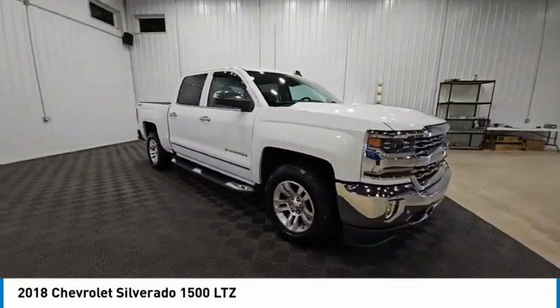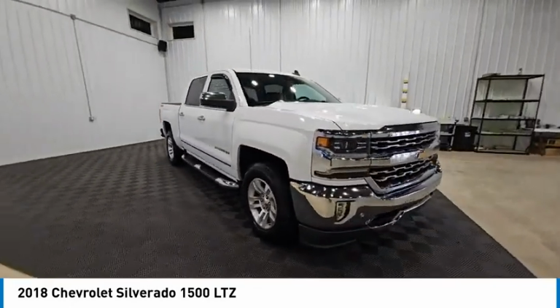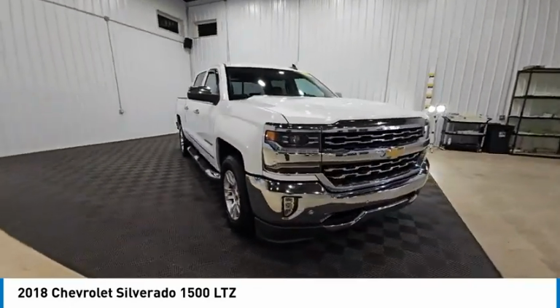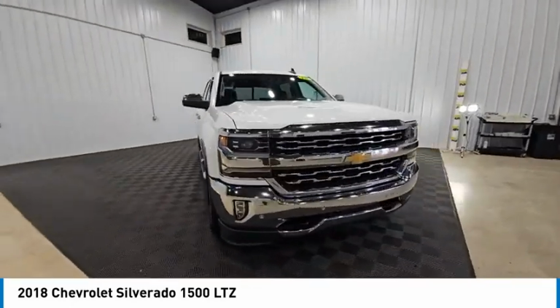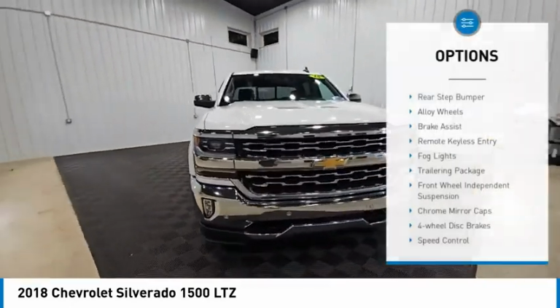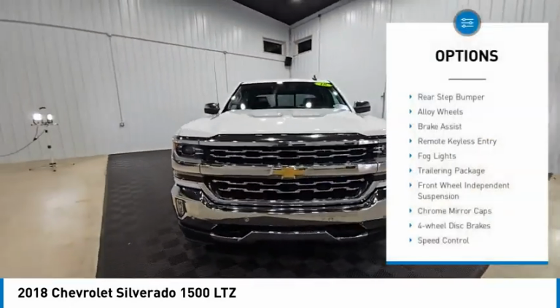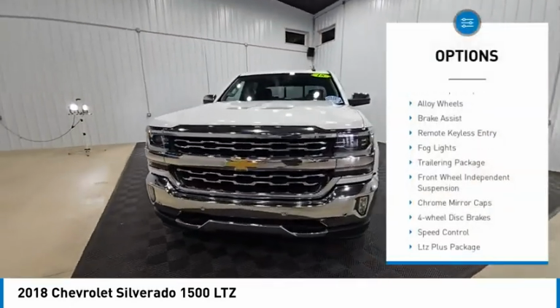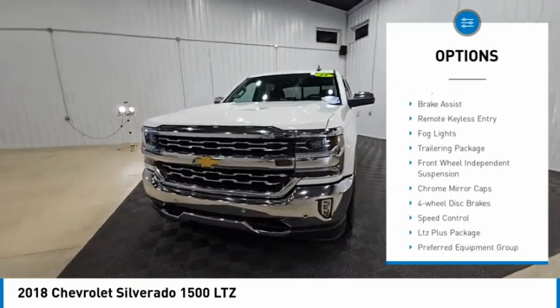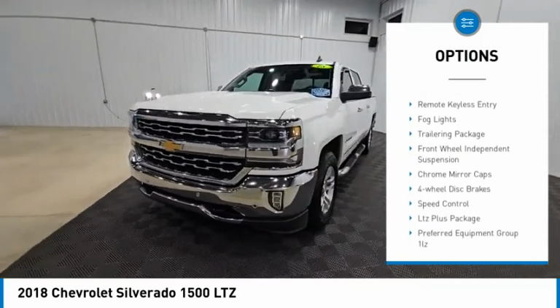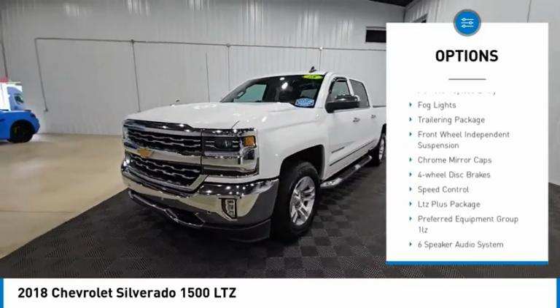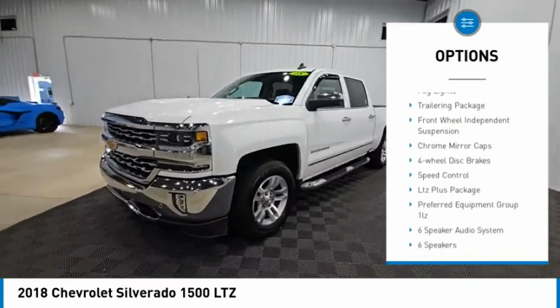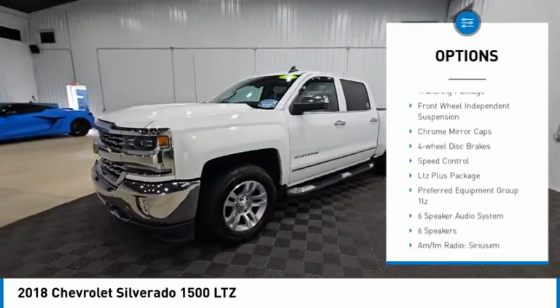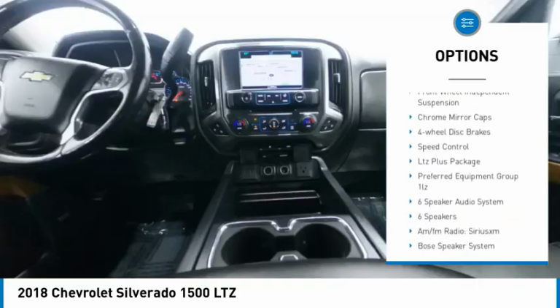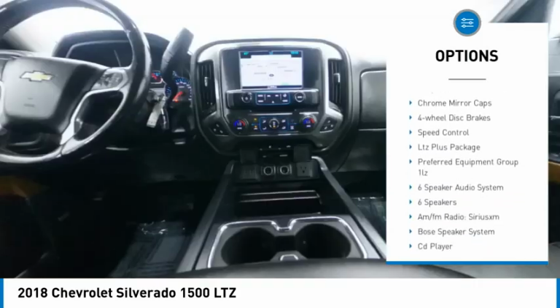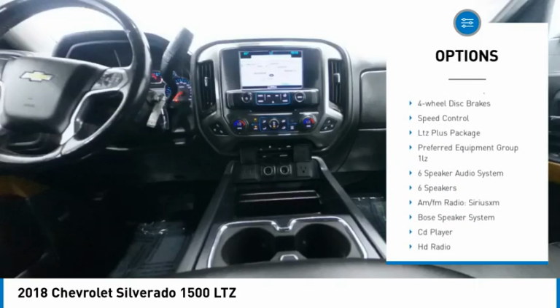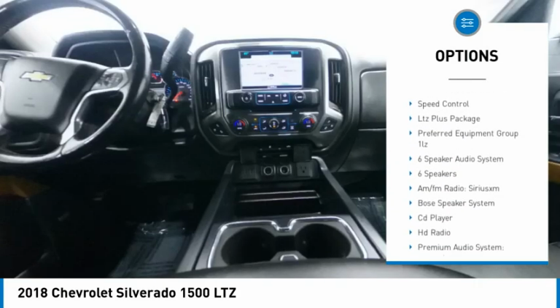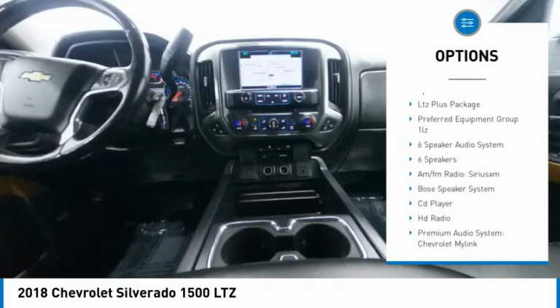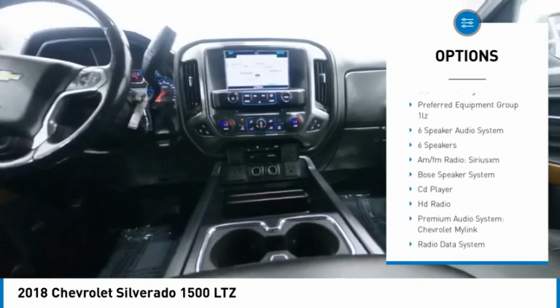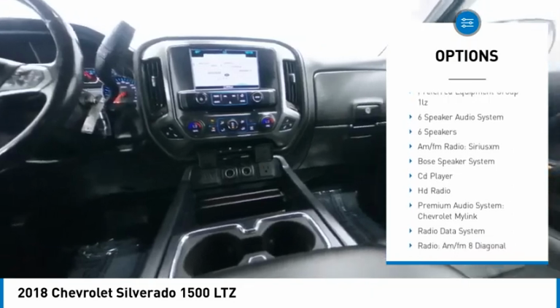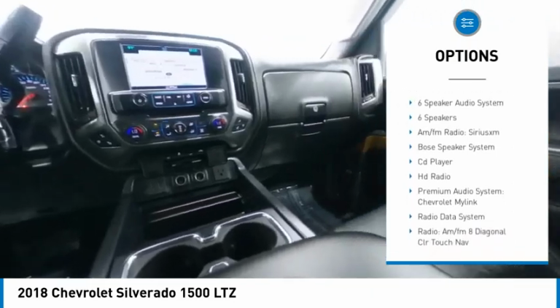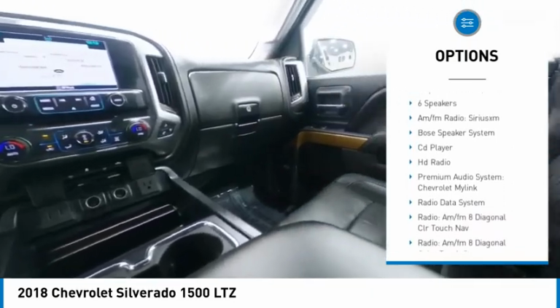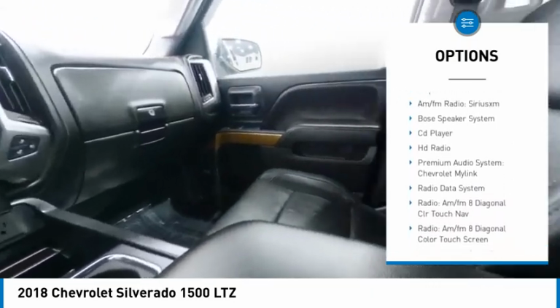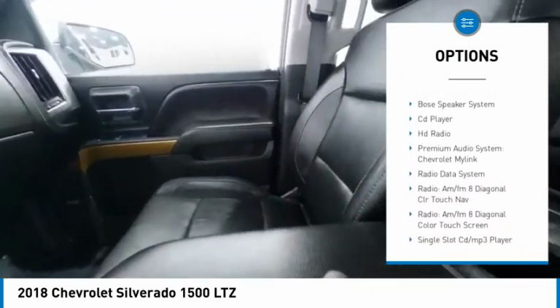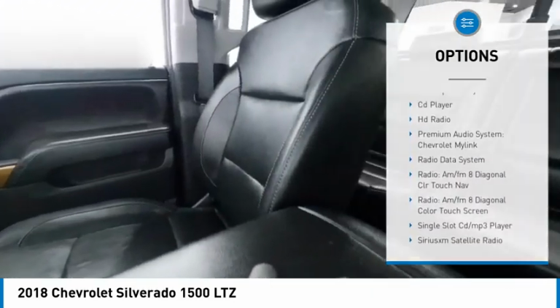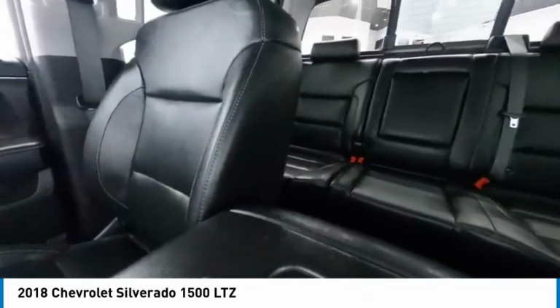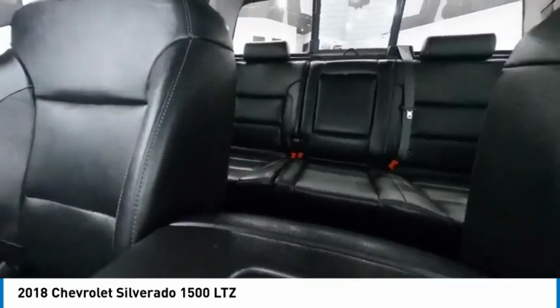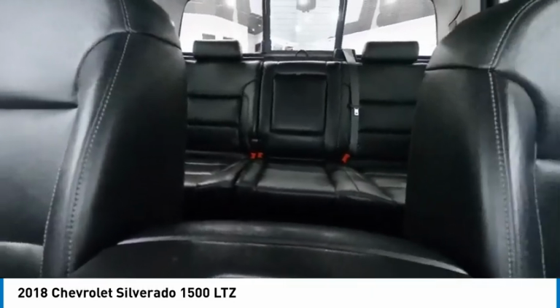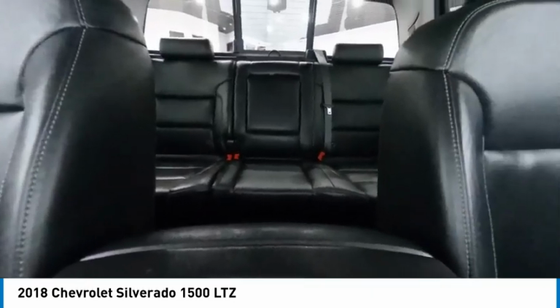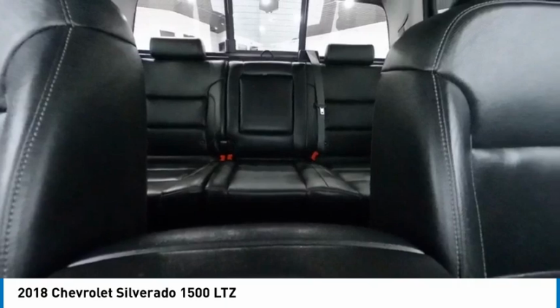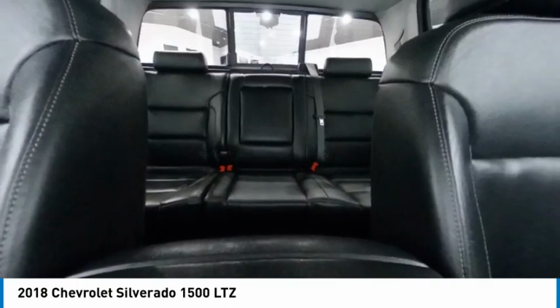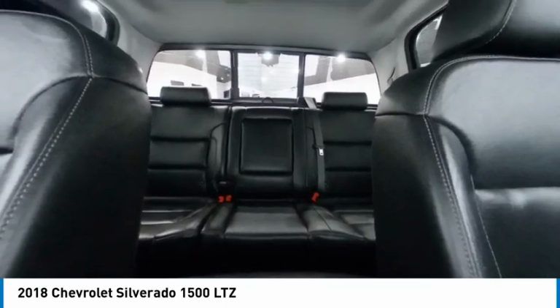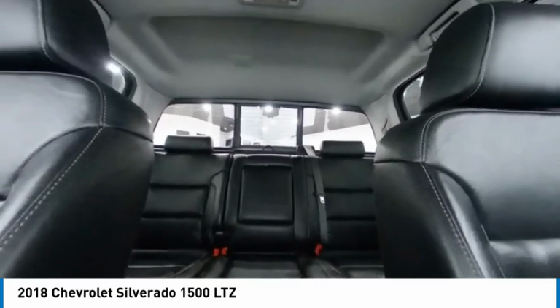Here are some of this vehicle's great options: rear step bumper, alloy wheels, brake assist, remote keyless entry, fog lights, trailering package, front wheel independent suspension, chrome mirror caps, four wheel disc brakes, speed control.